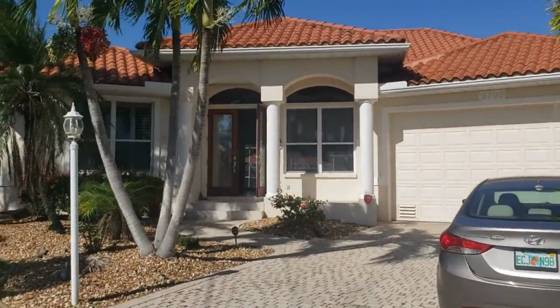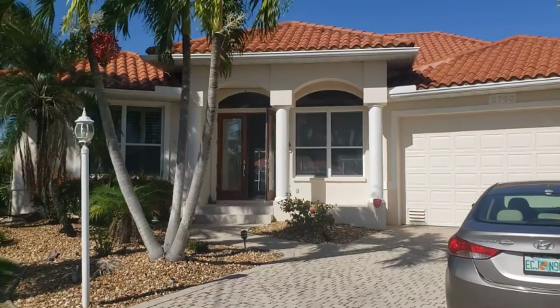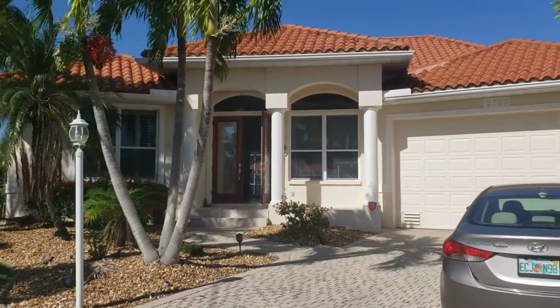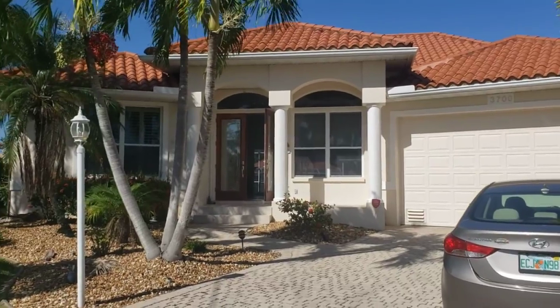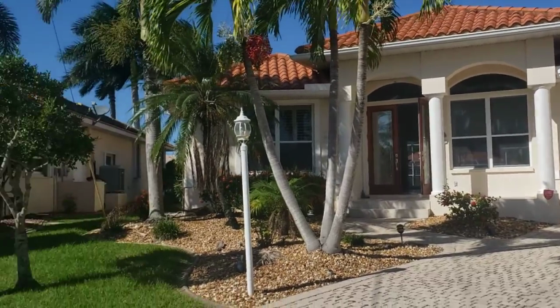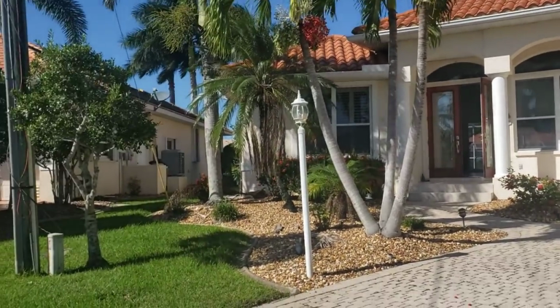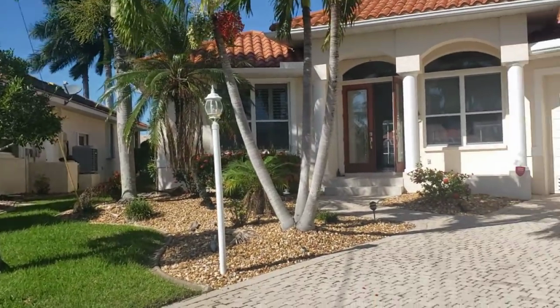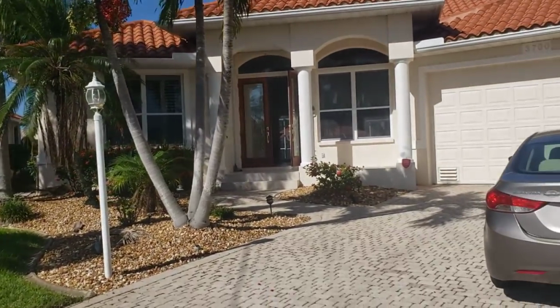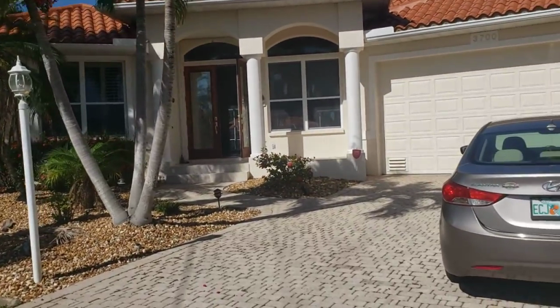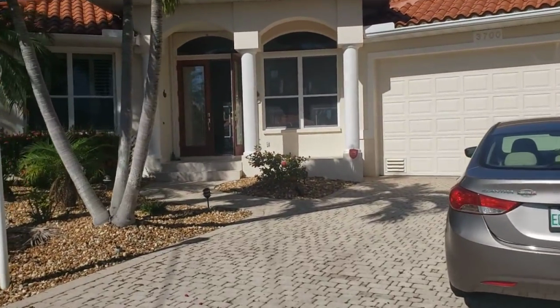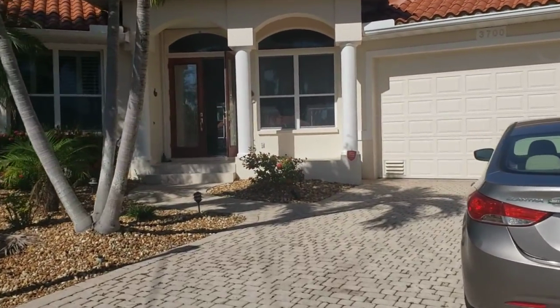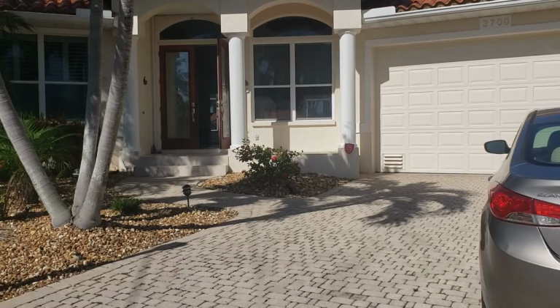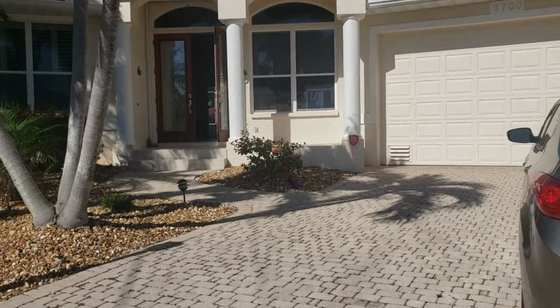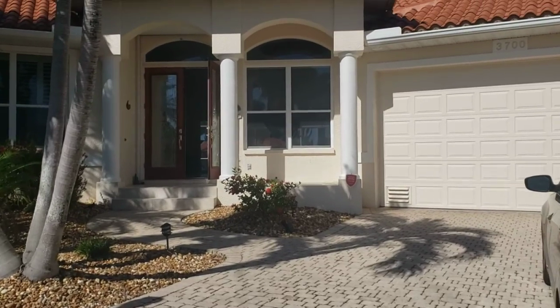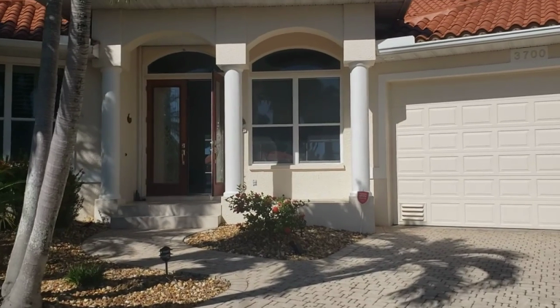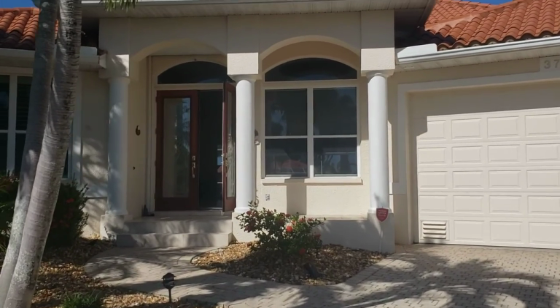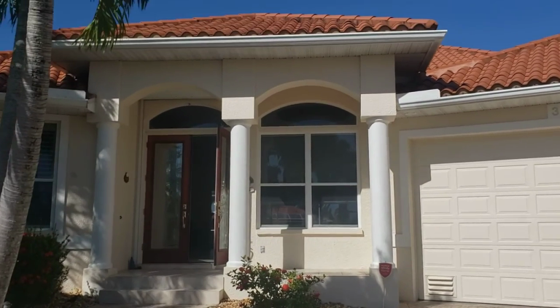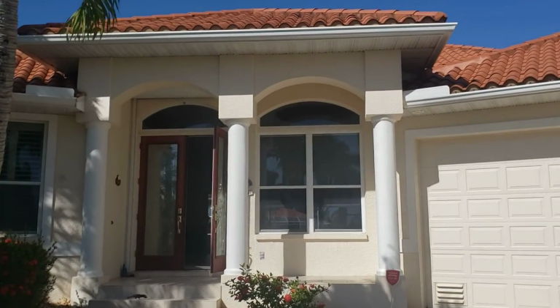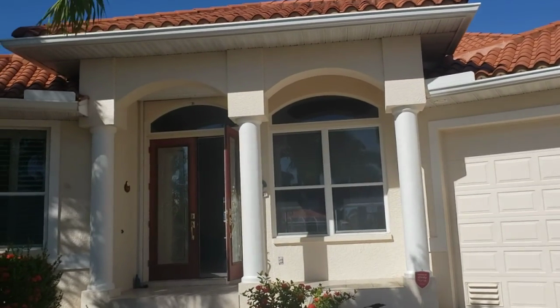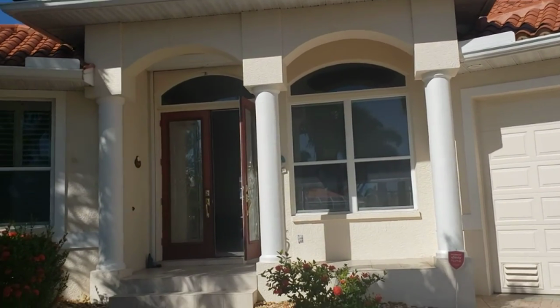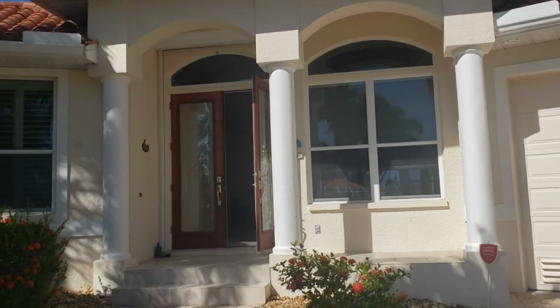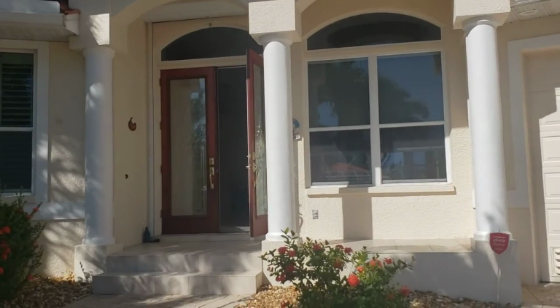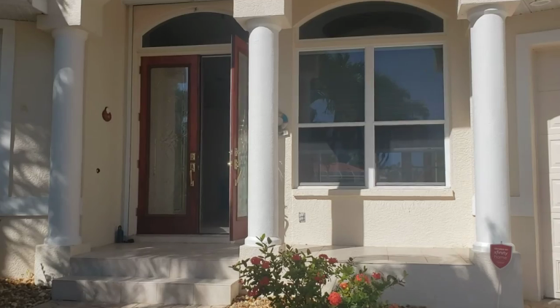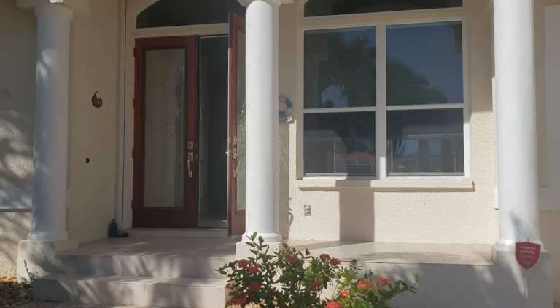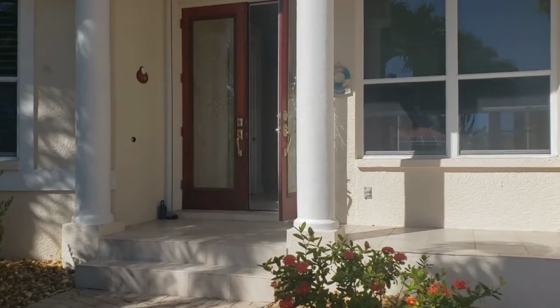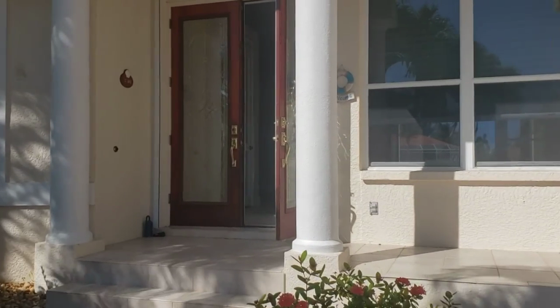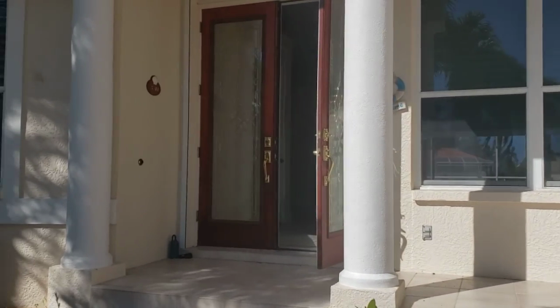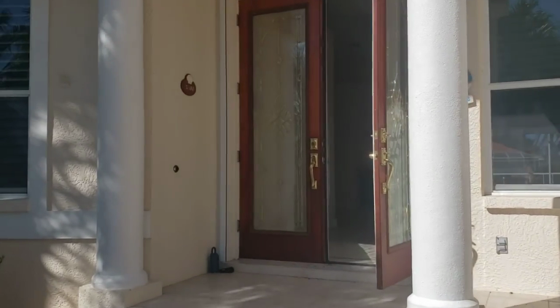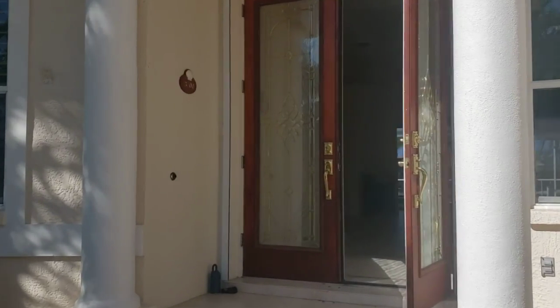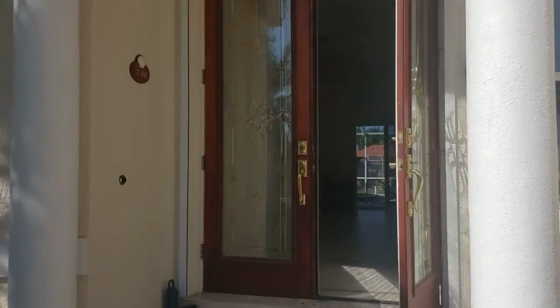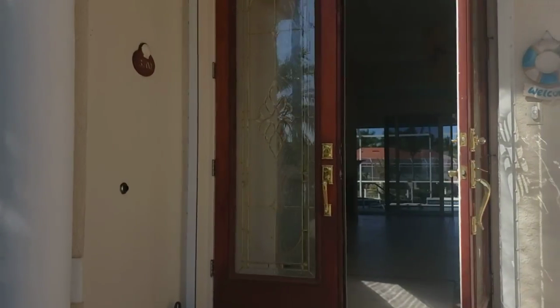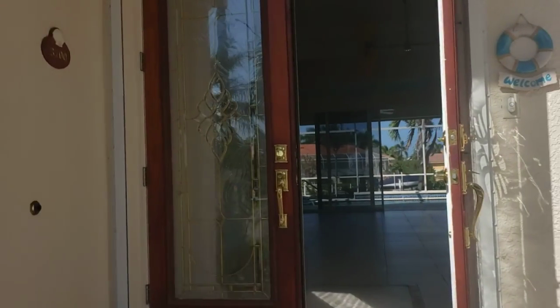Beautiful tile roof, great curb appeal. We don't have a lot of room in front here guys, but when you see the outside you'll see why. Nice big door, tall door just like you guys want. Either tile or meadow roofs are required in PGI.